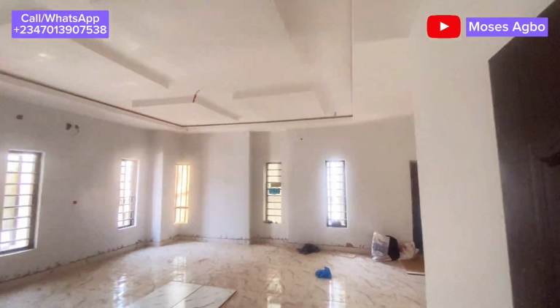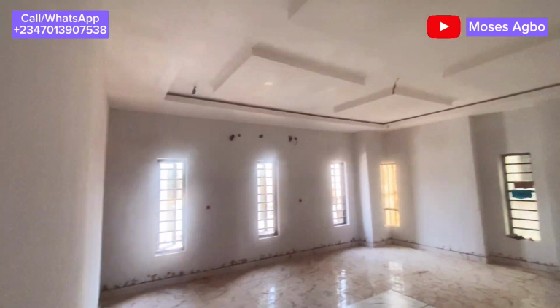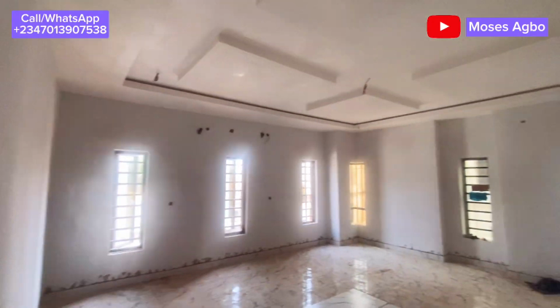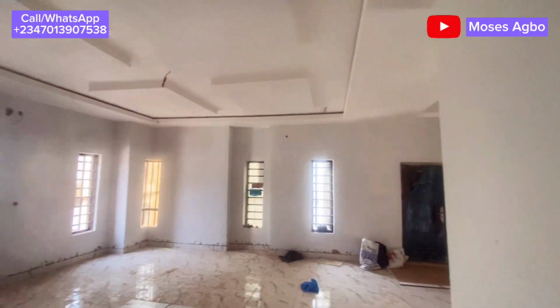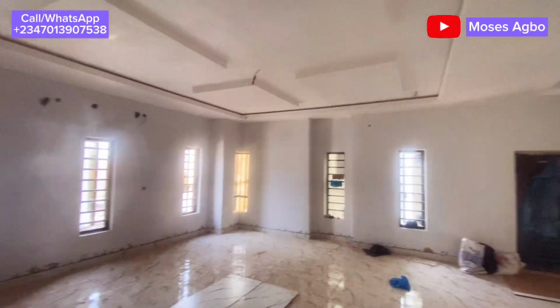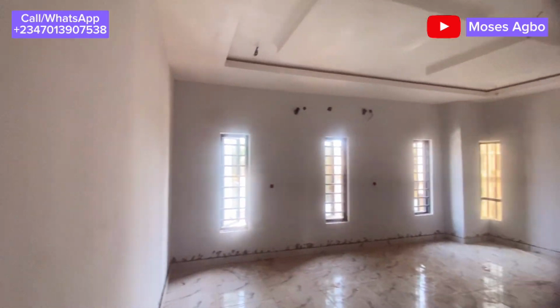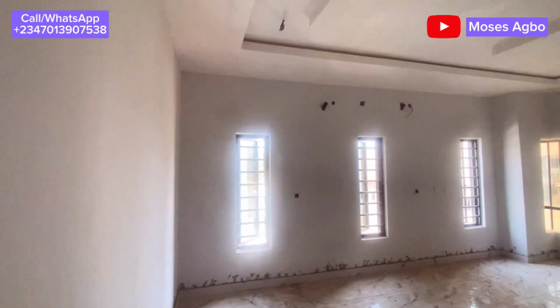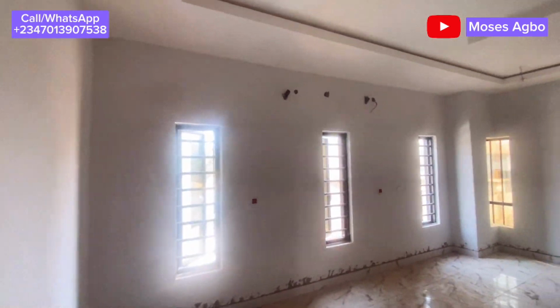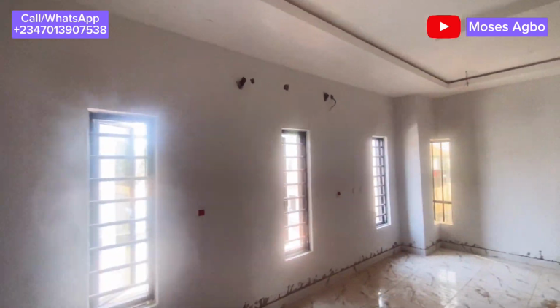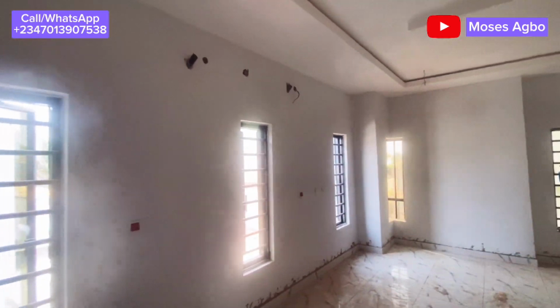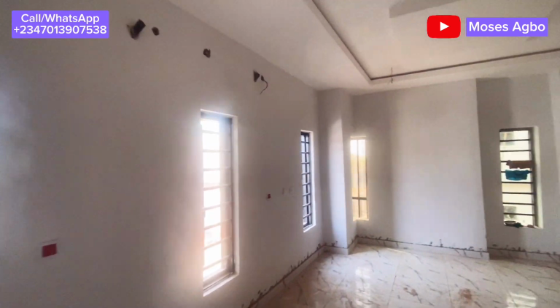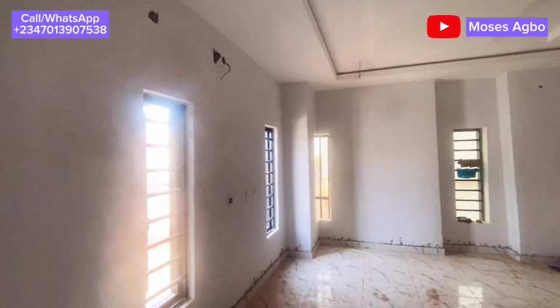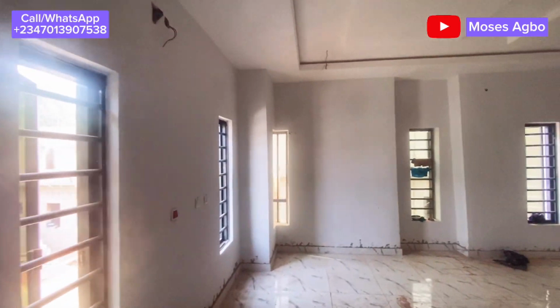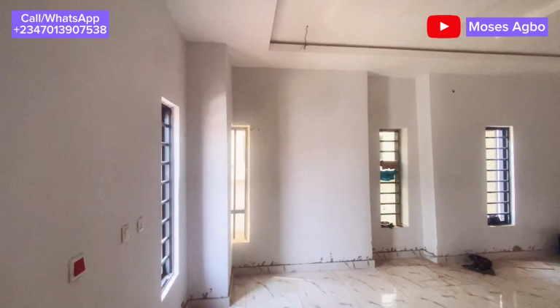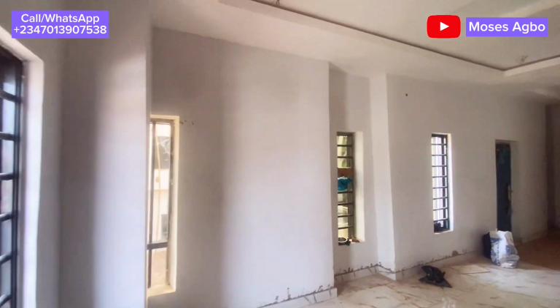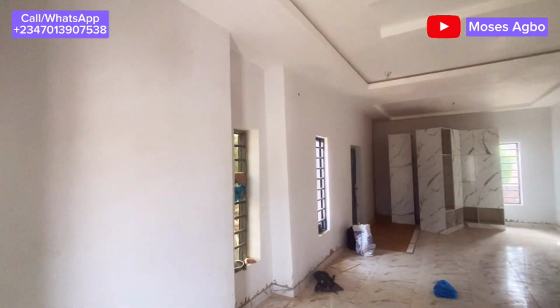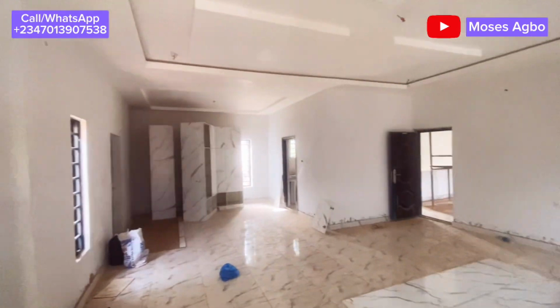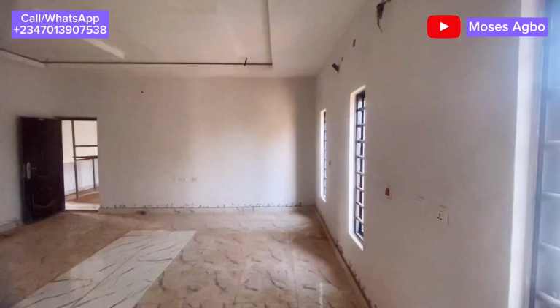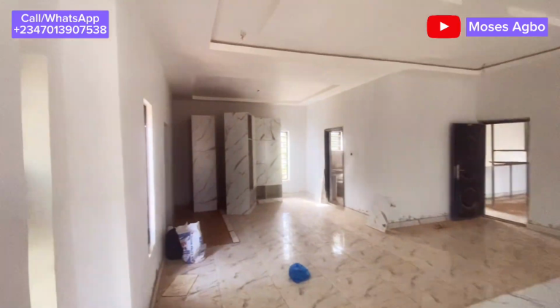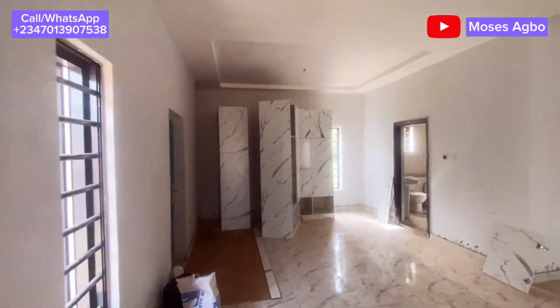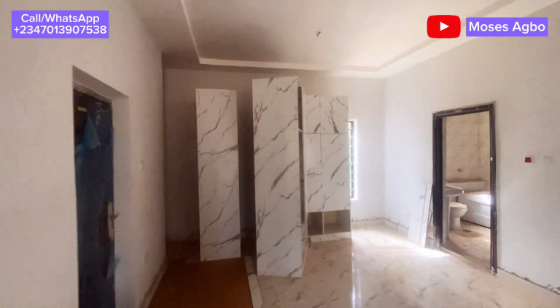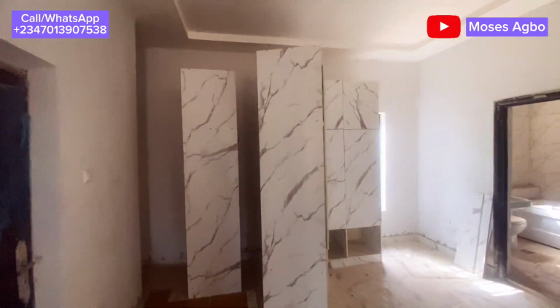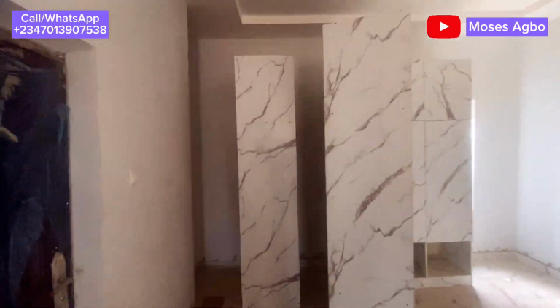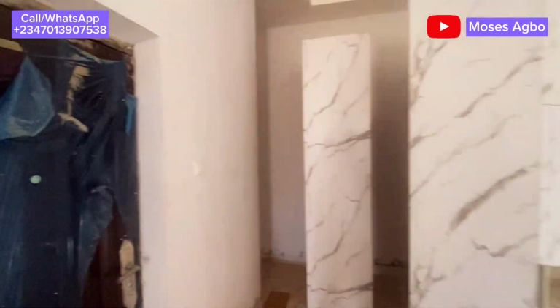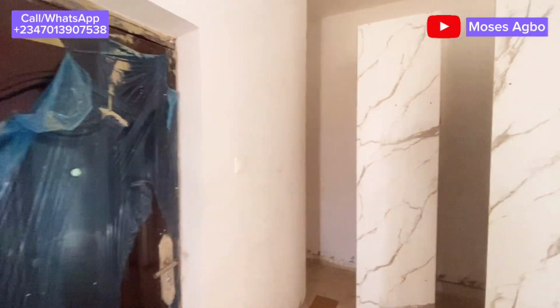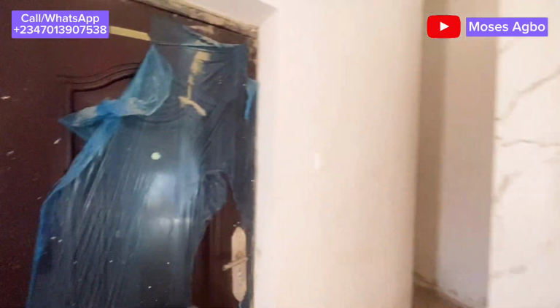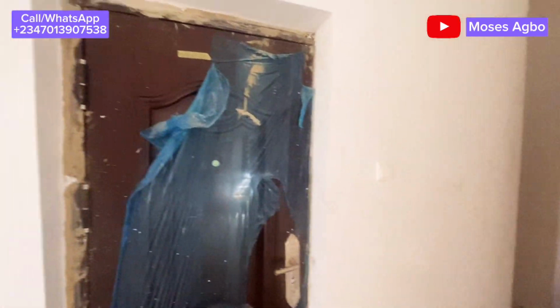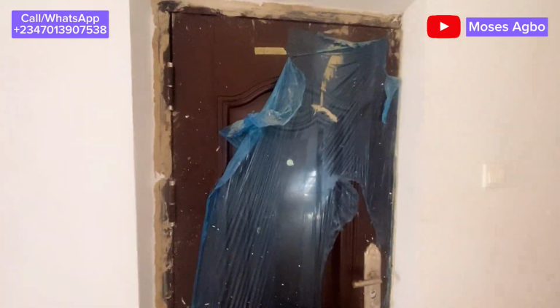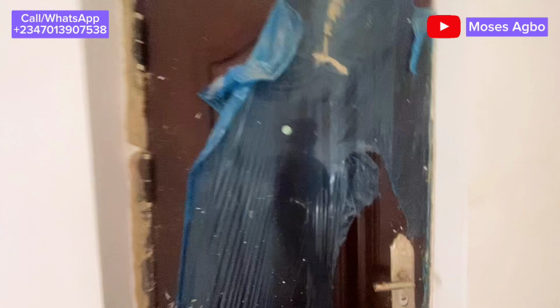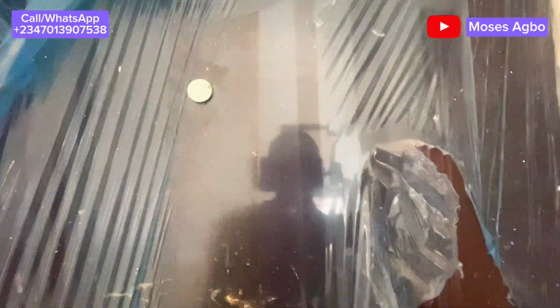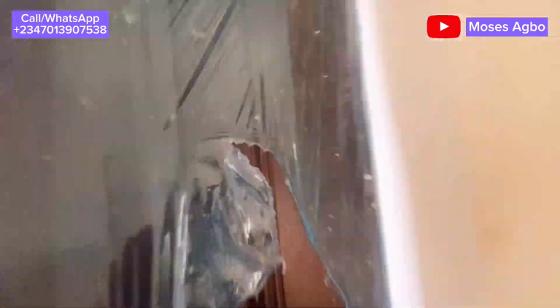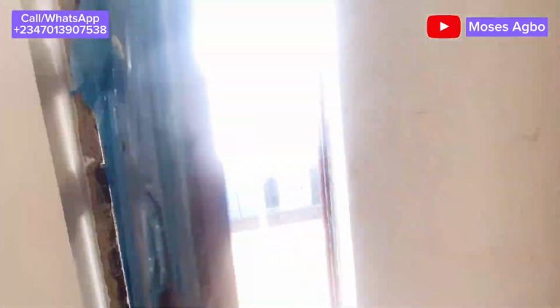This is the master bedroom — you can see how massive and big it is. It is very spacious. If you are looking for a house that has plenty of space, I will advise you to take this one.